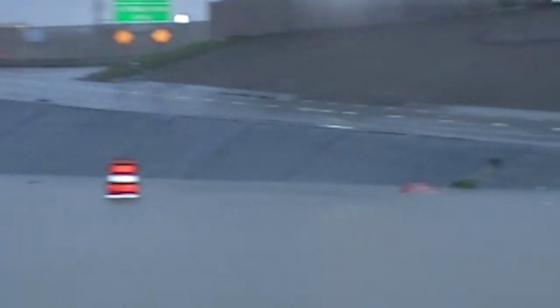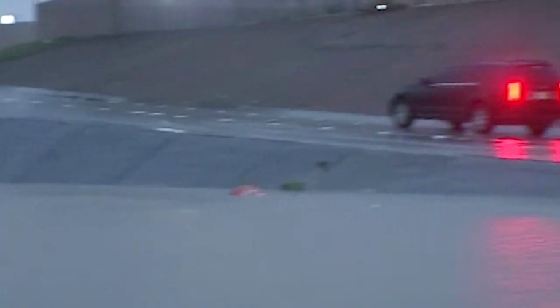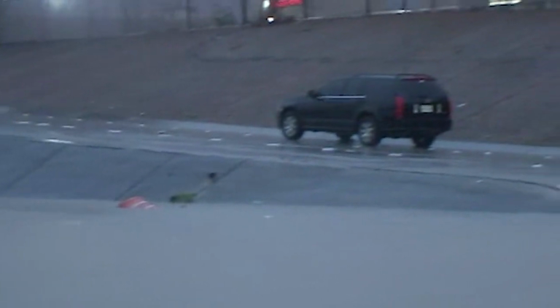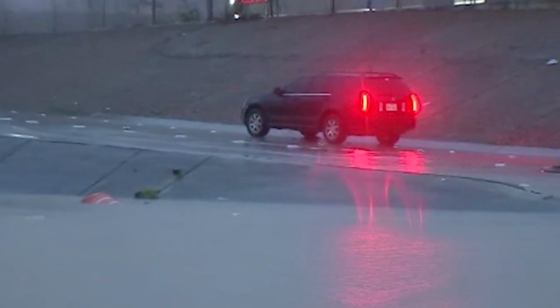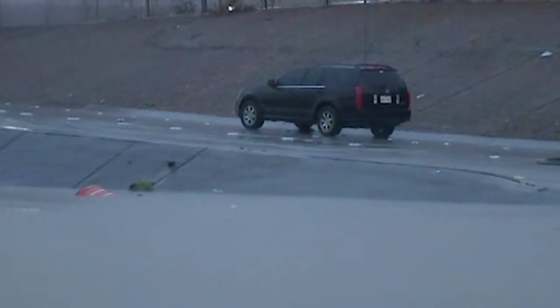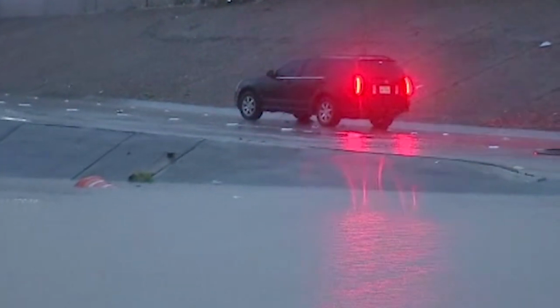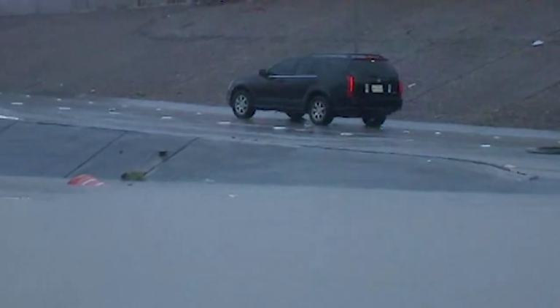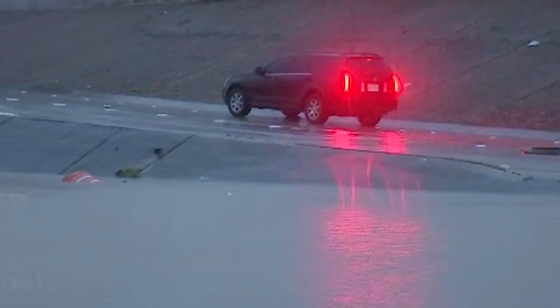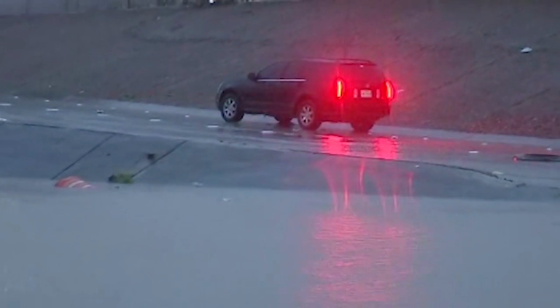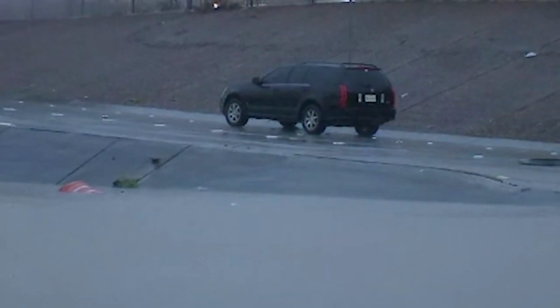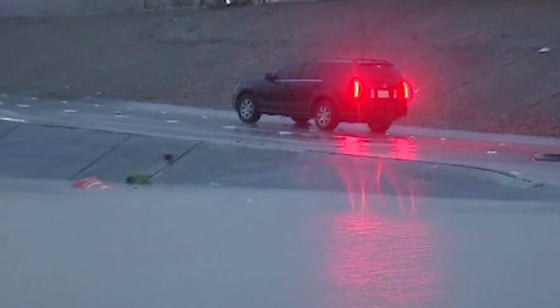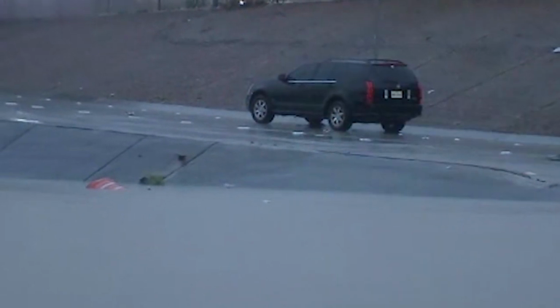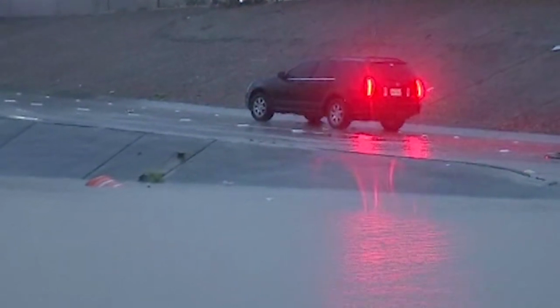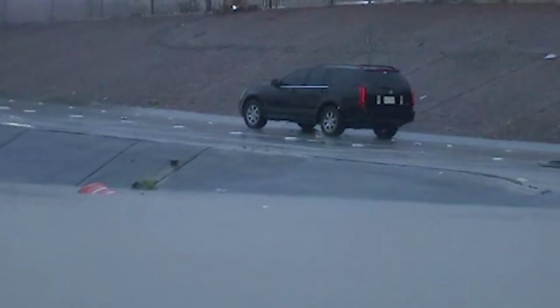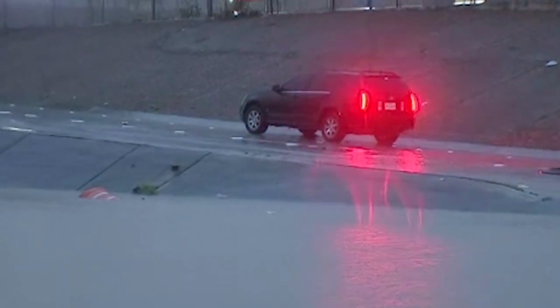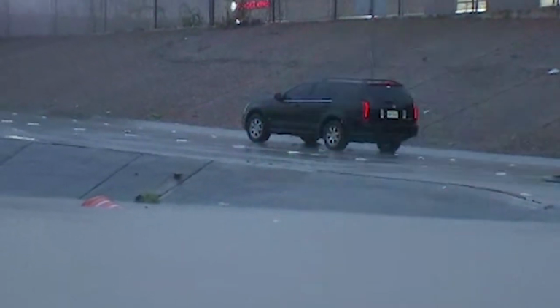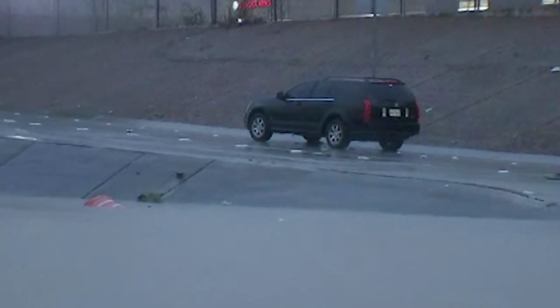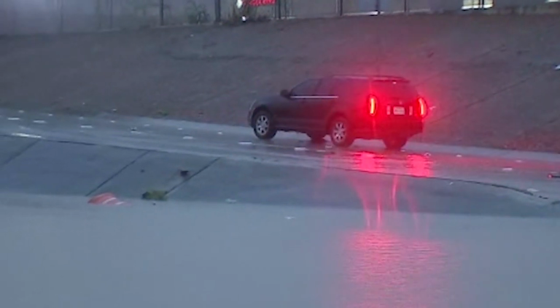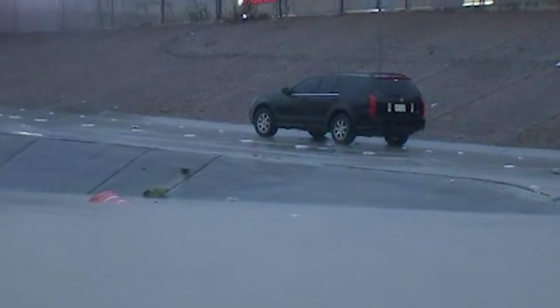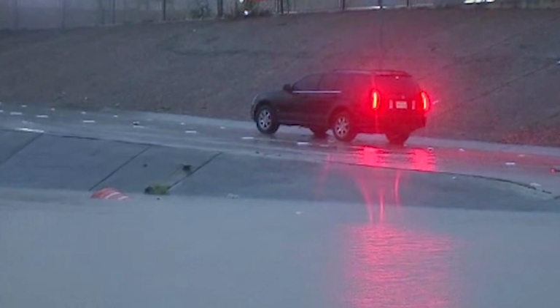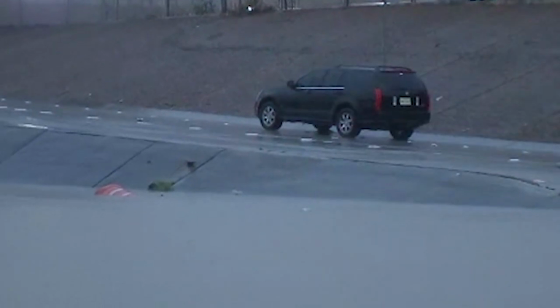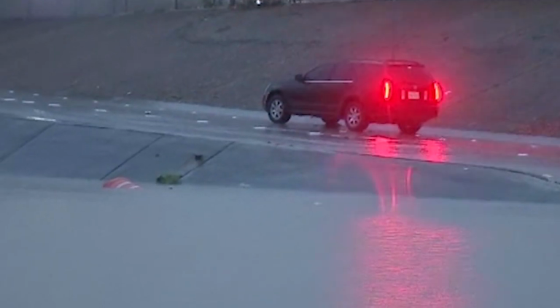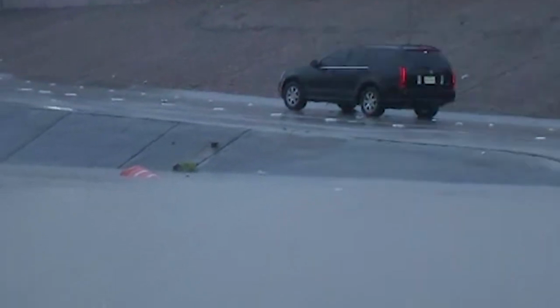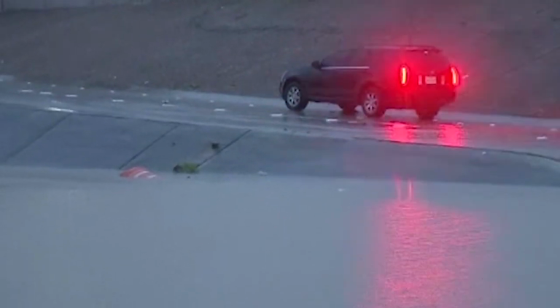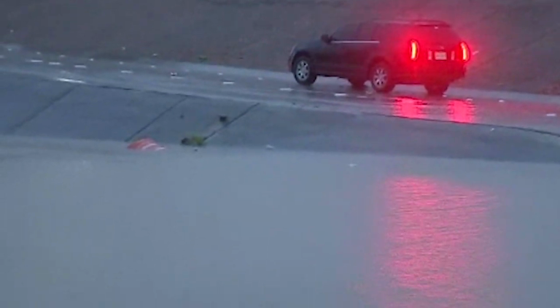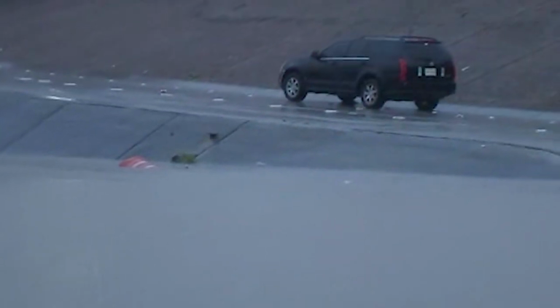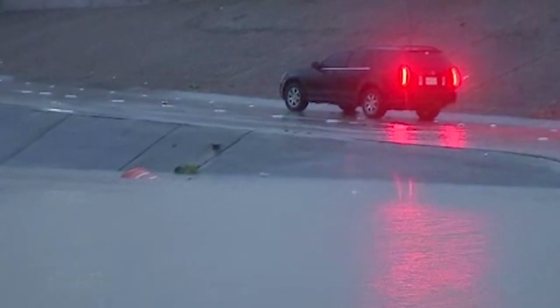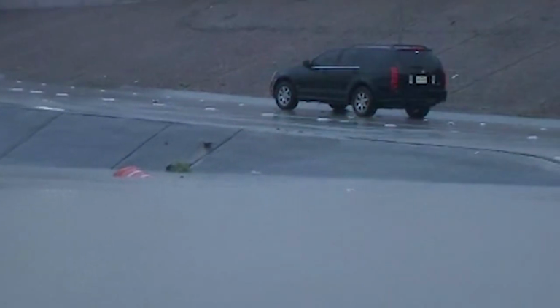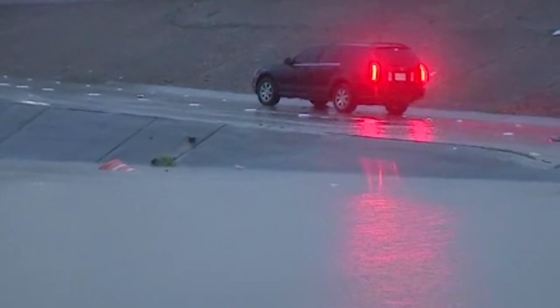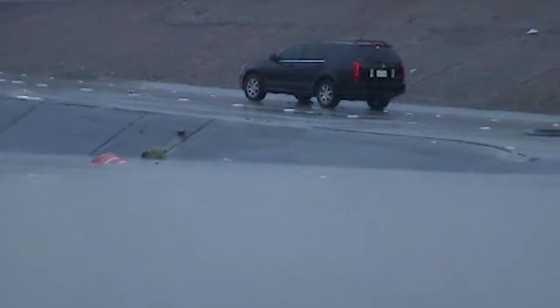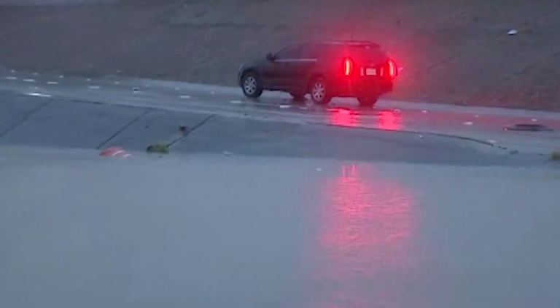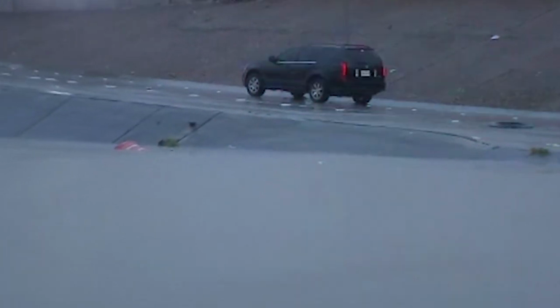That driver actually just took out a bunch of suitcases. We watched them put them into a white vehicle that came to pick them up. Their car is now sitting on the side of the road and can't move.